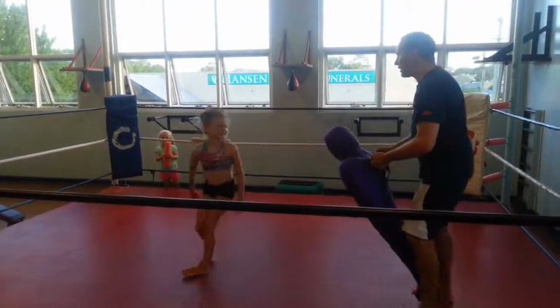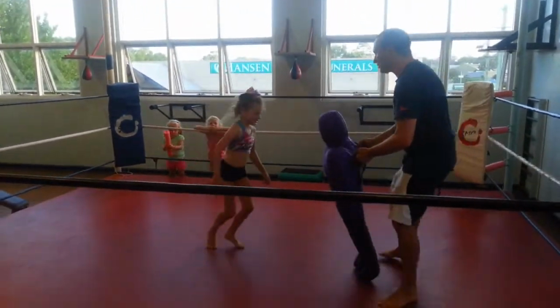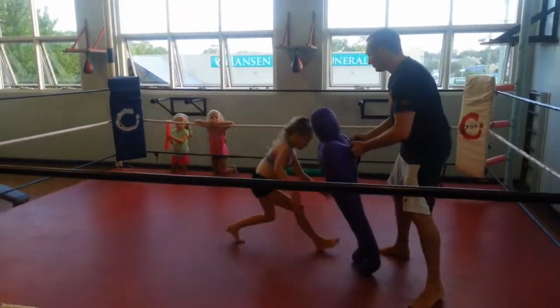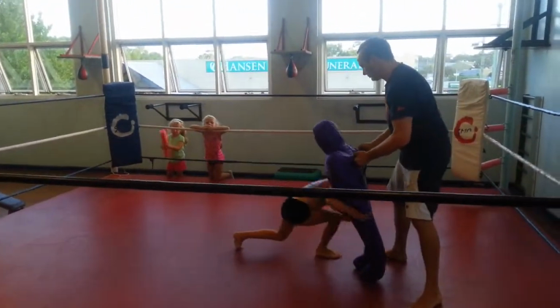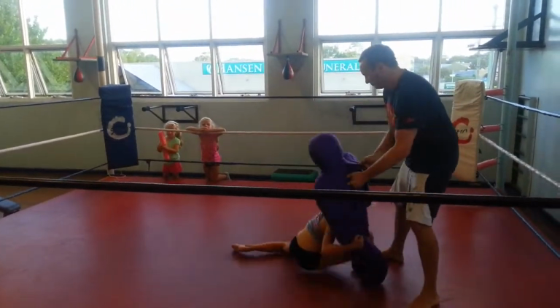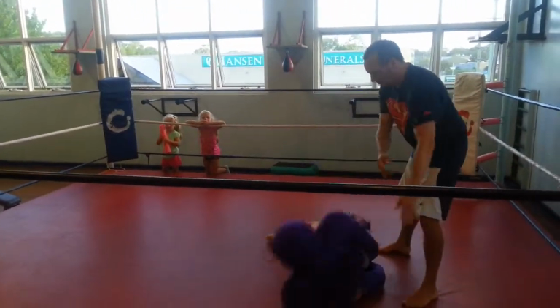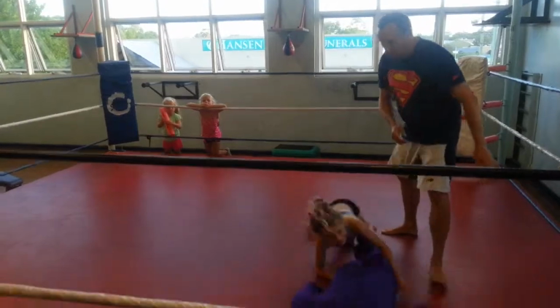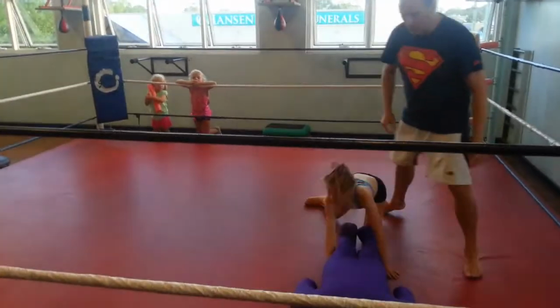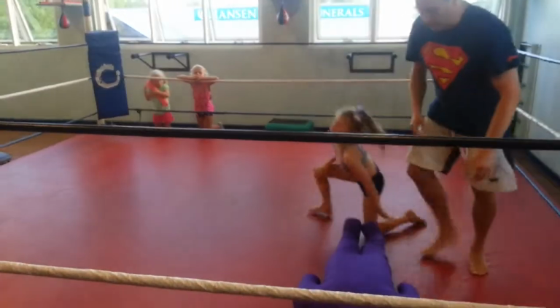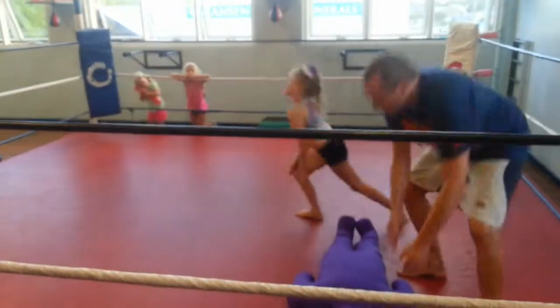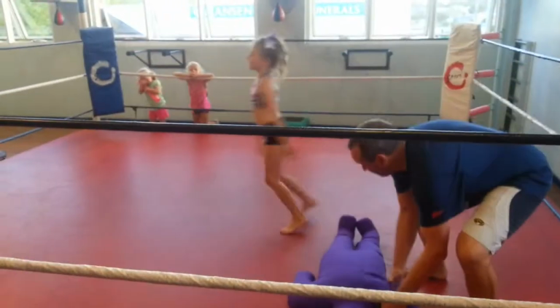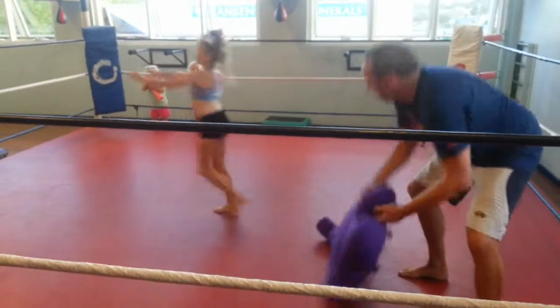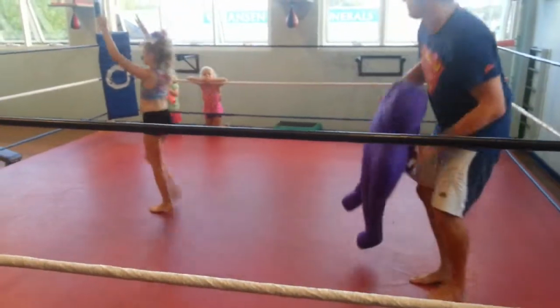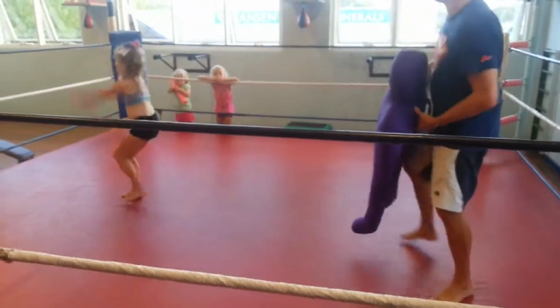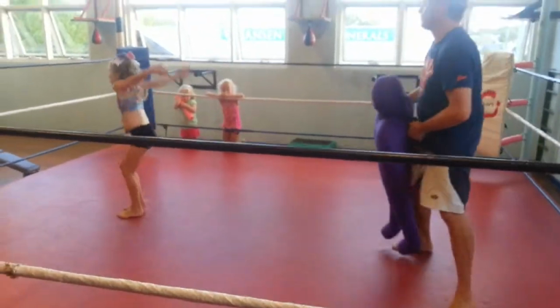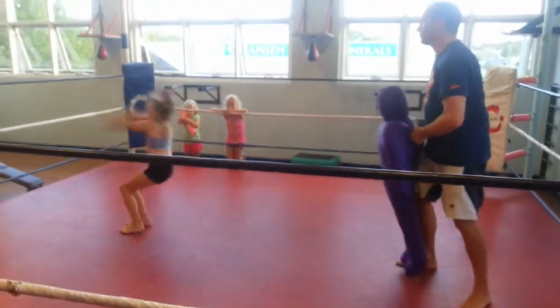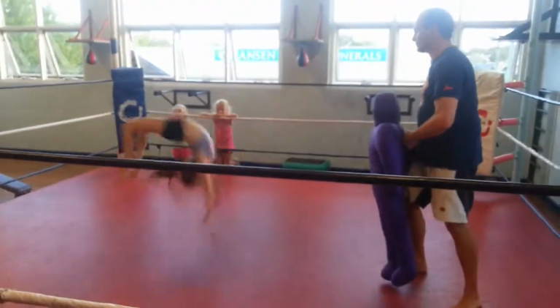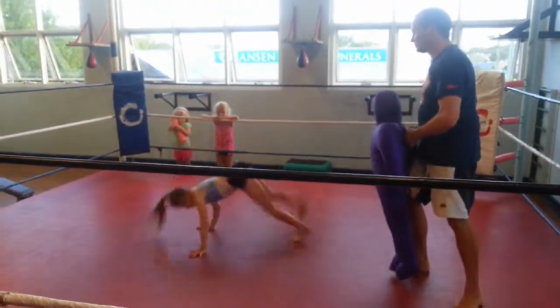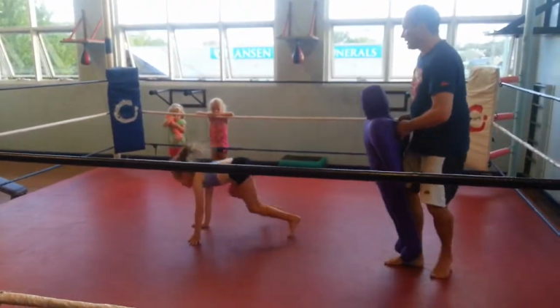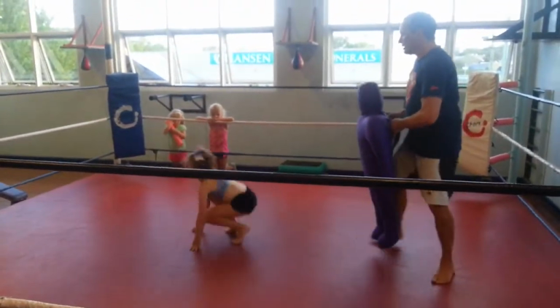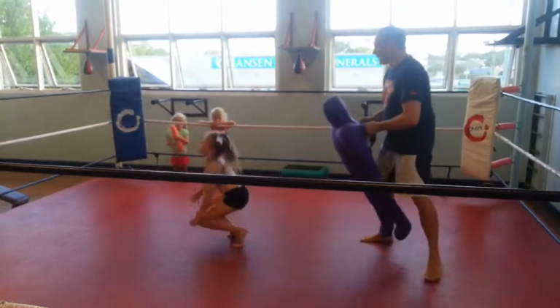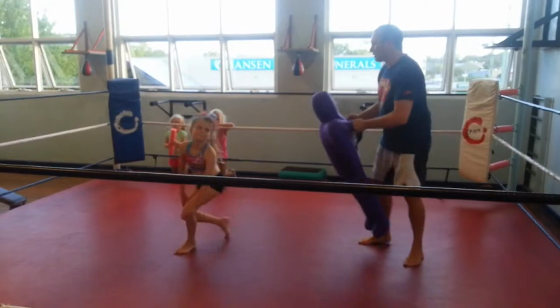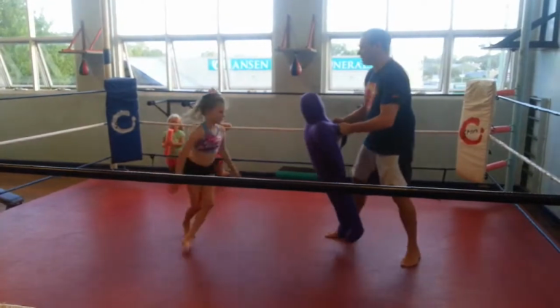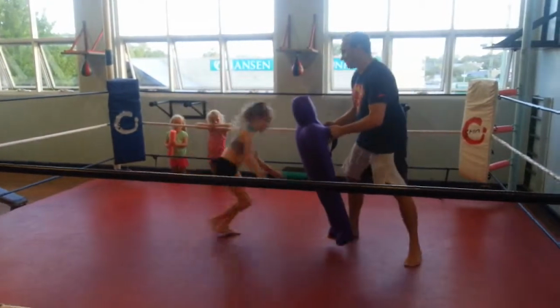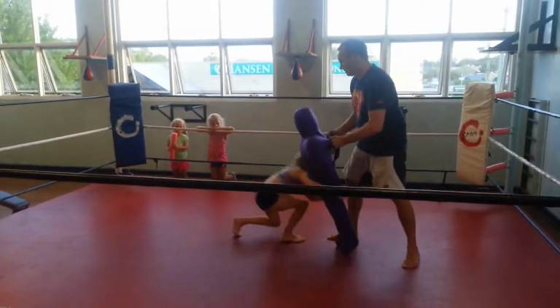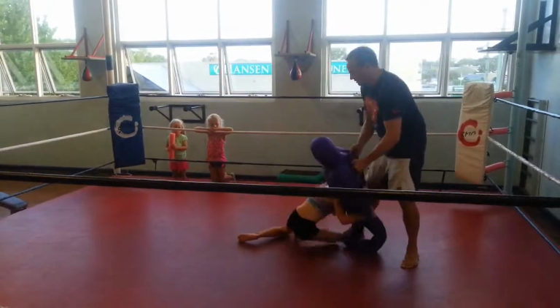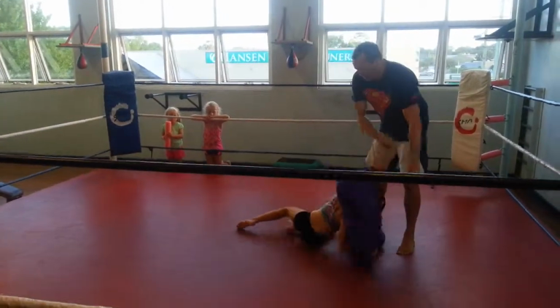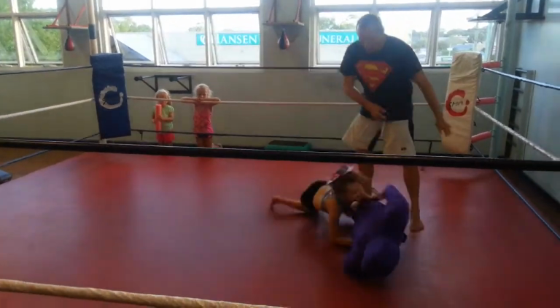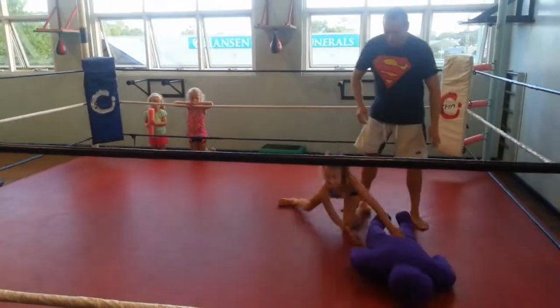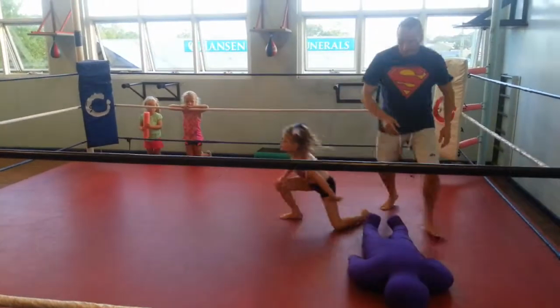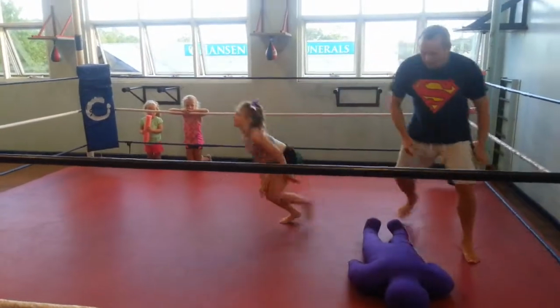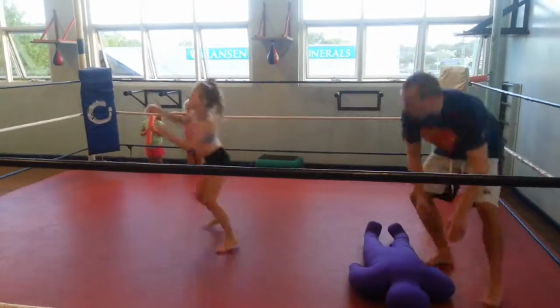Double leg. Good one. Back lift. Double leg. Good. Back lift.